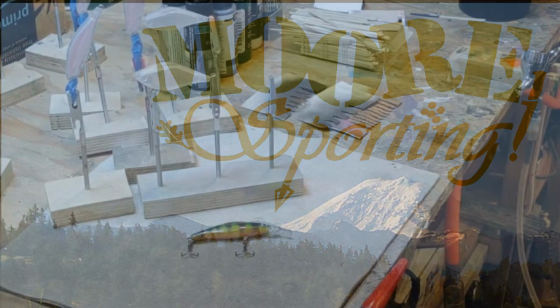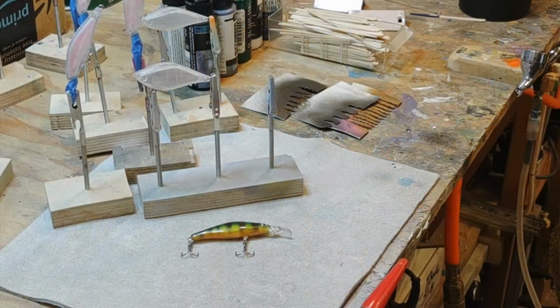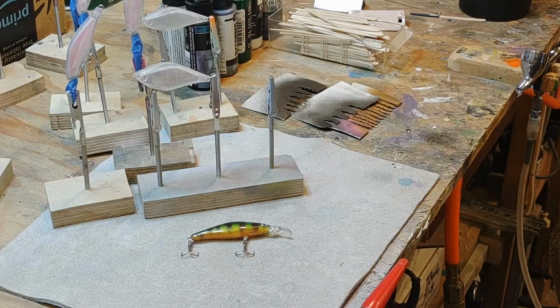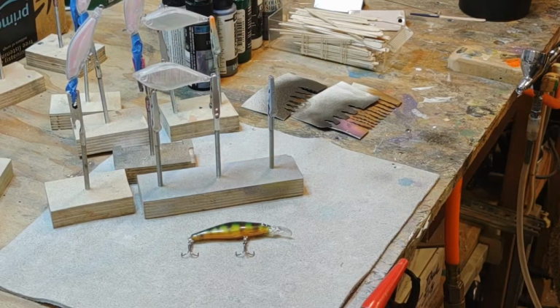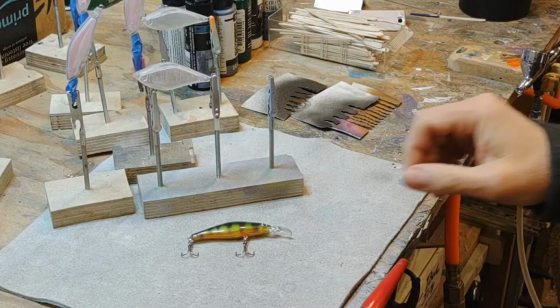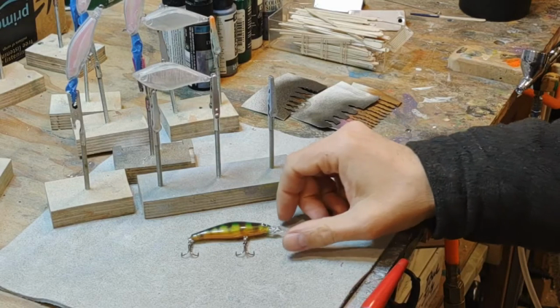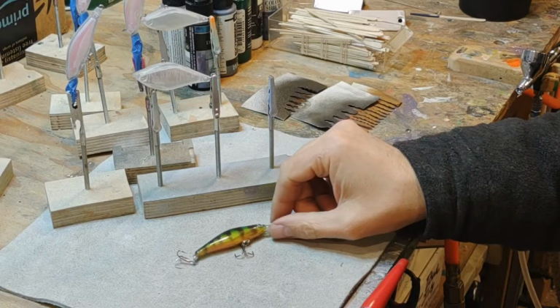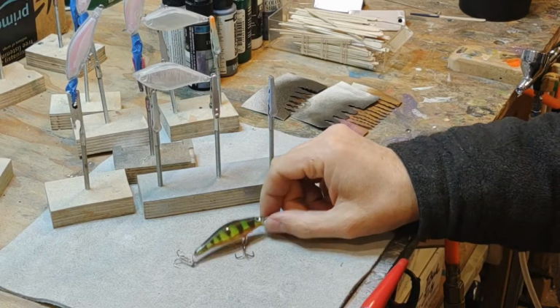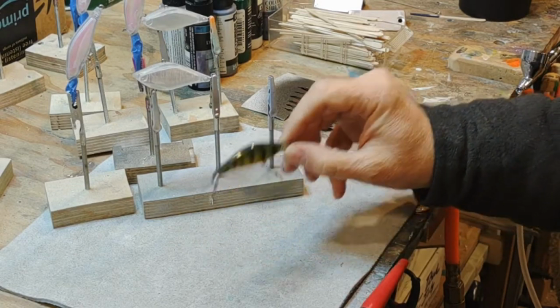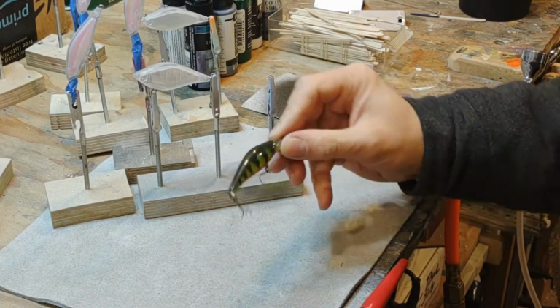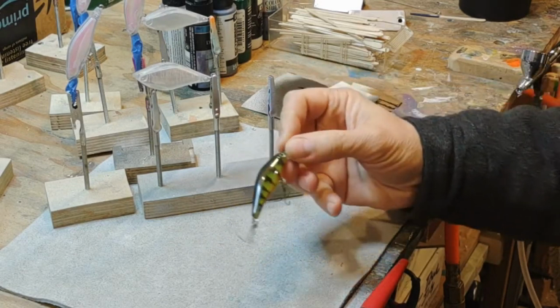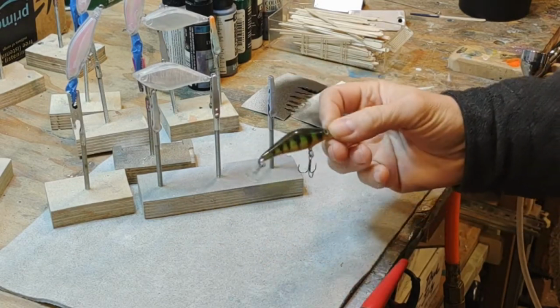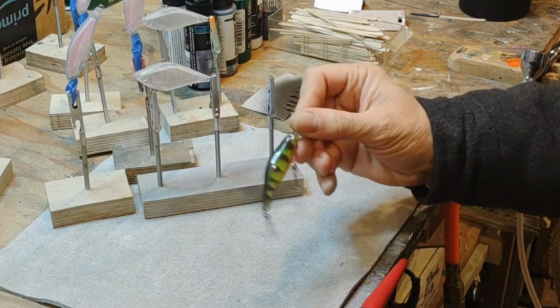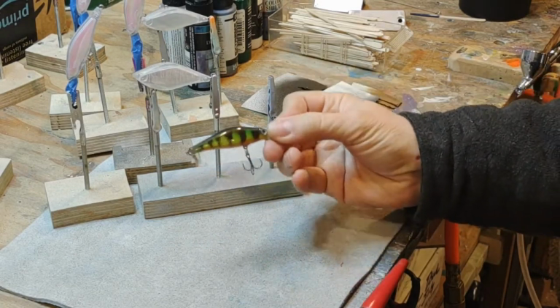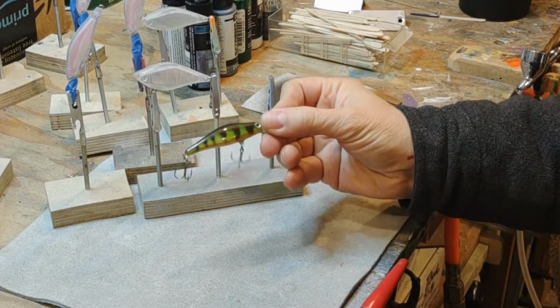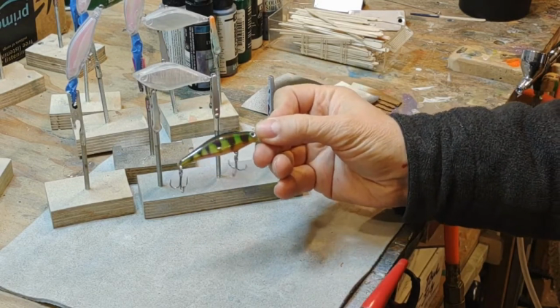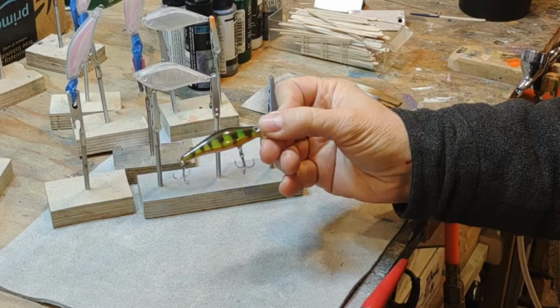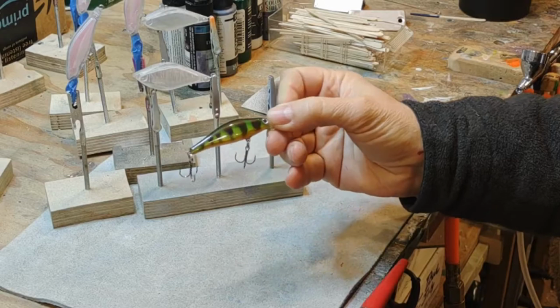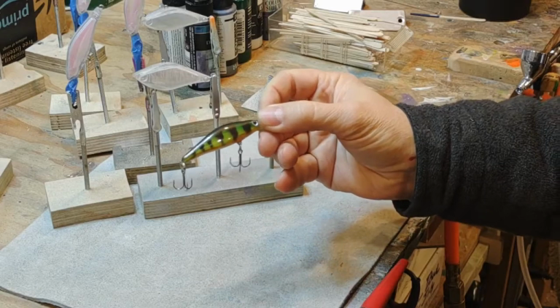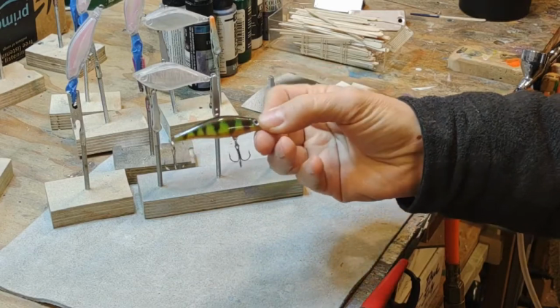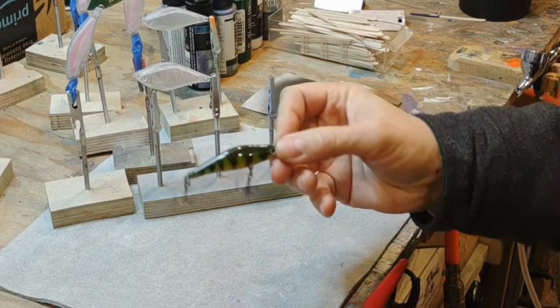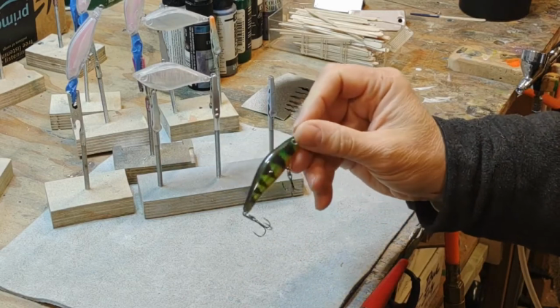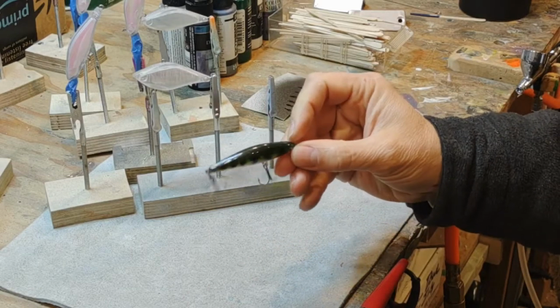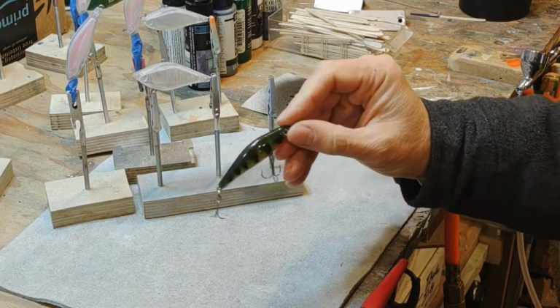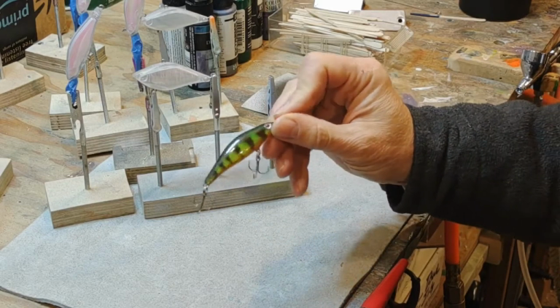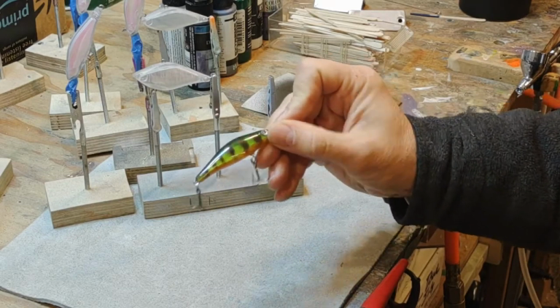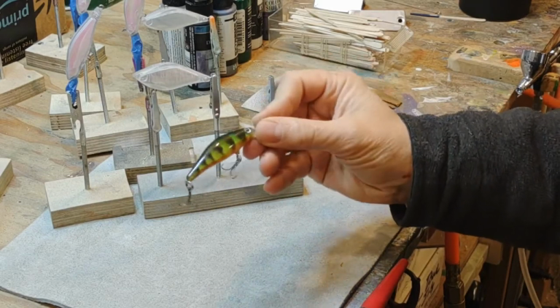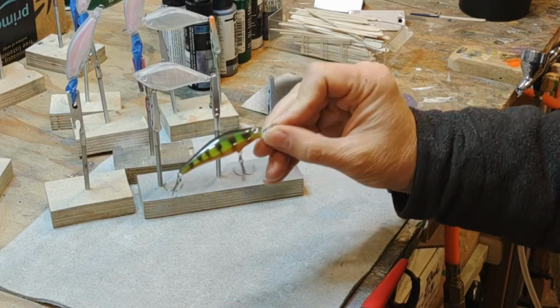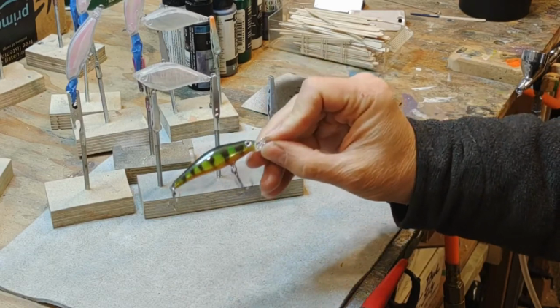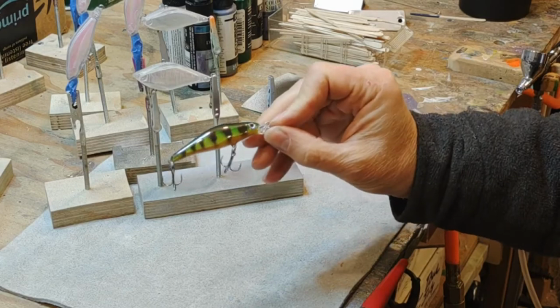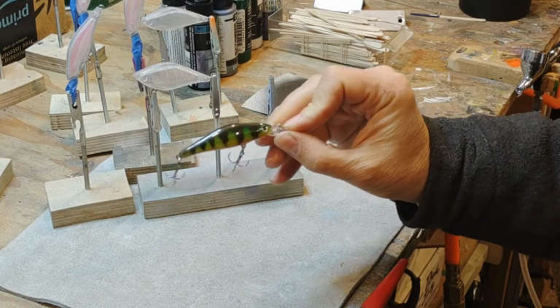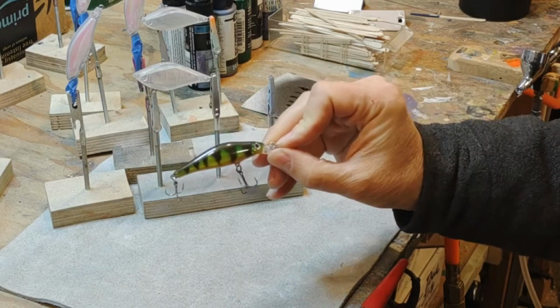Hi folks! Welcome back to the channel. Thanks a lot, I appreciate you. Today we're gonna do a painting video. We're gonna paint a bunch of lure blanks up and we're gonna paint them in the classic yellow perch style.